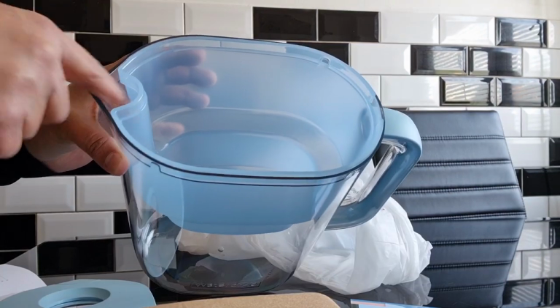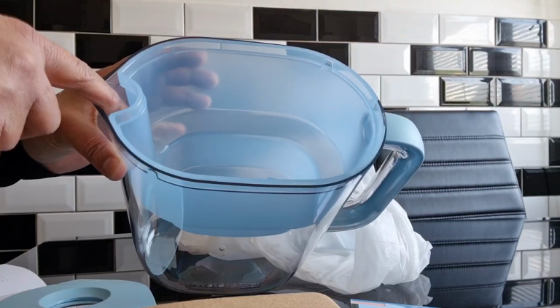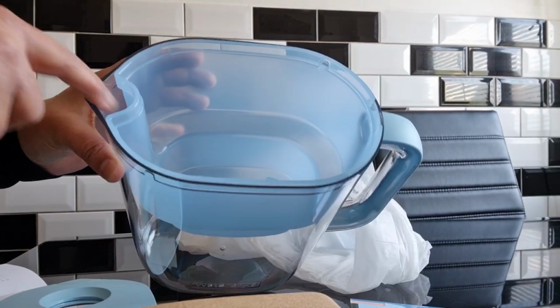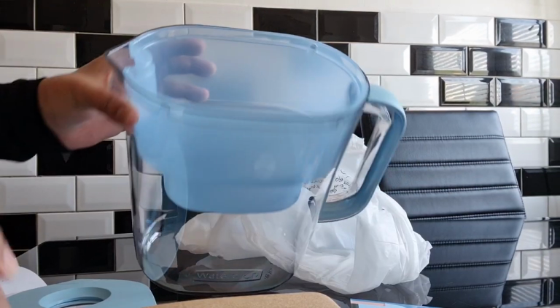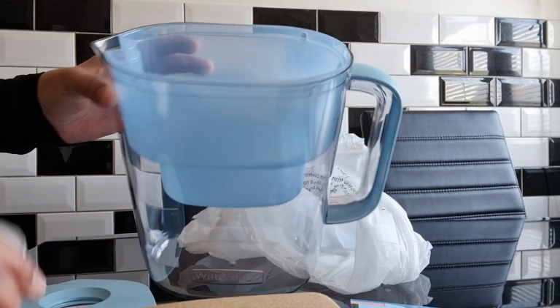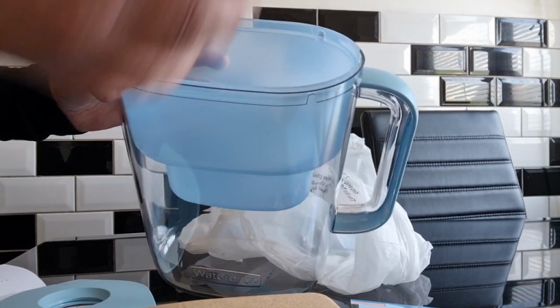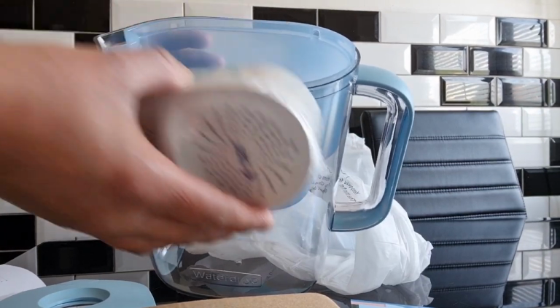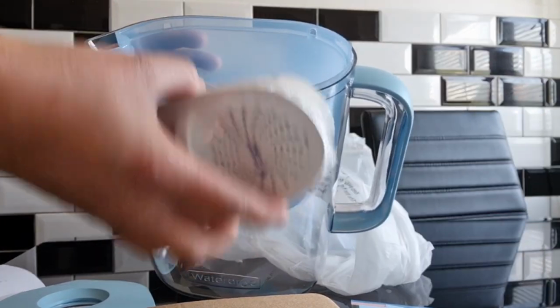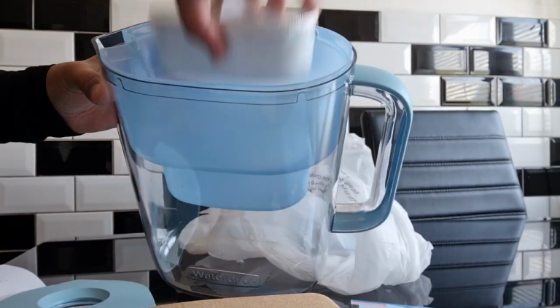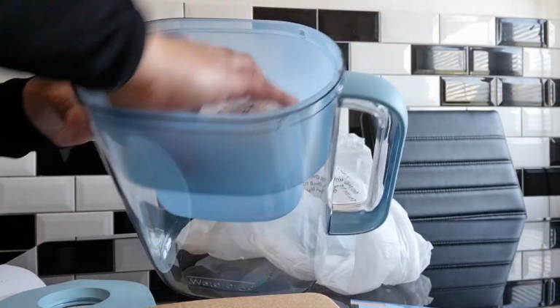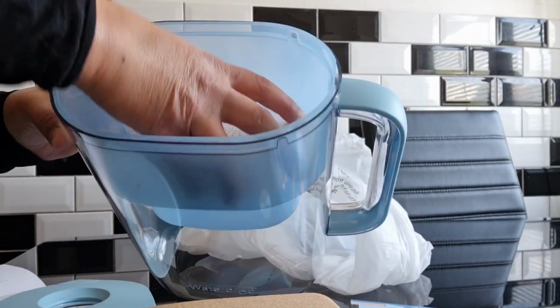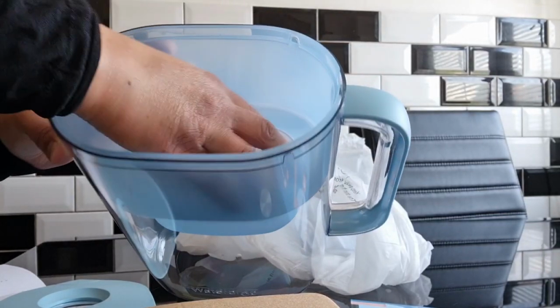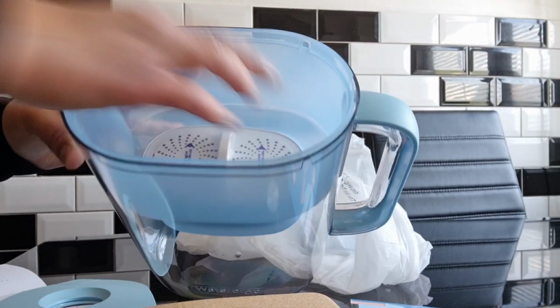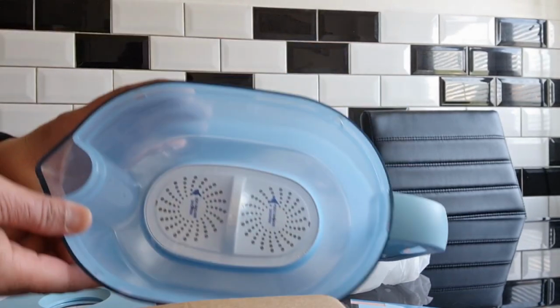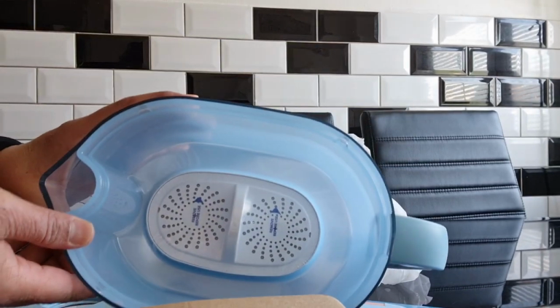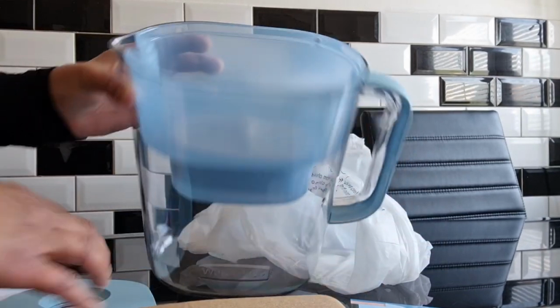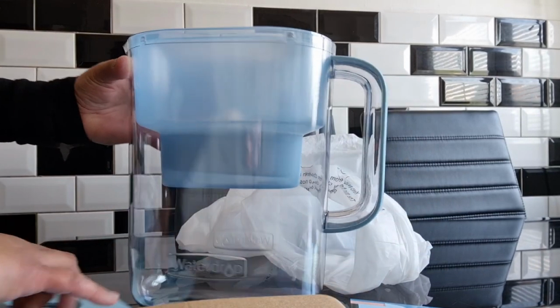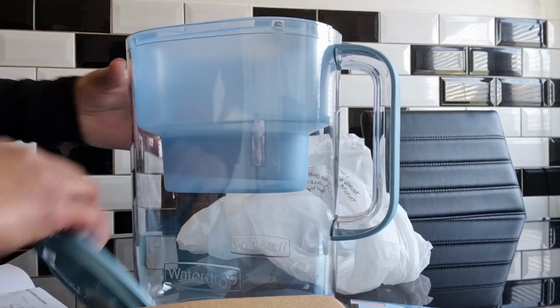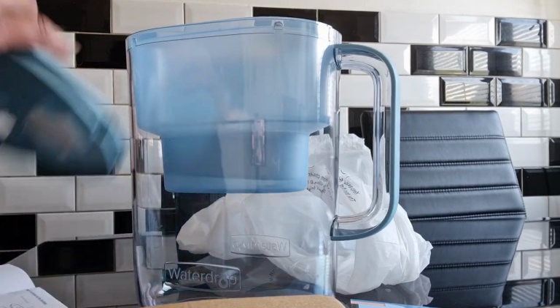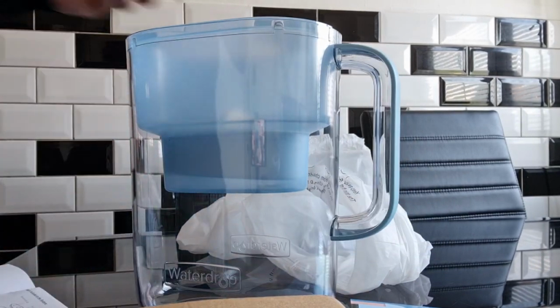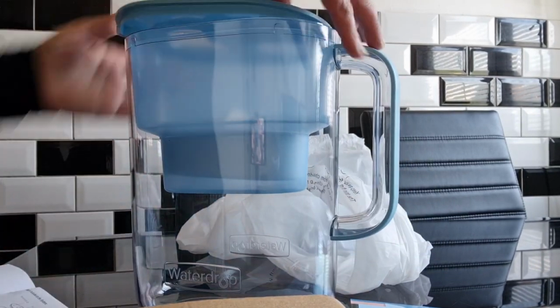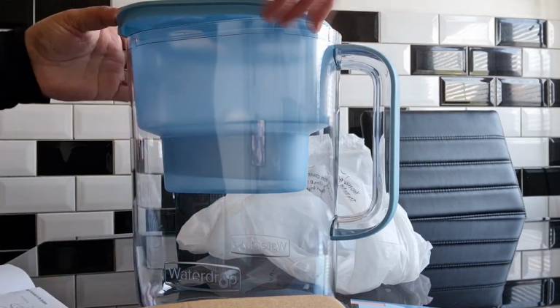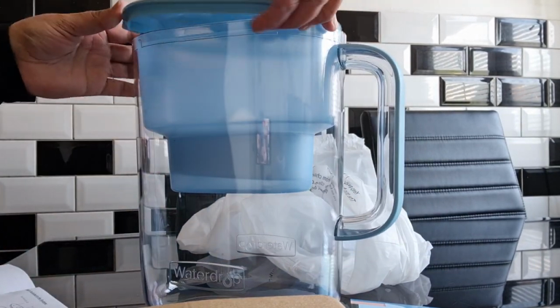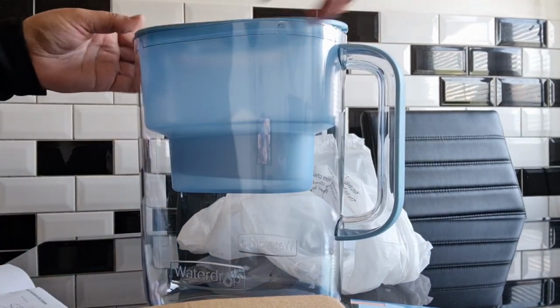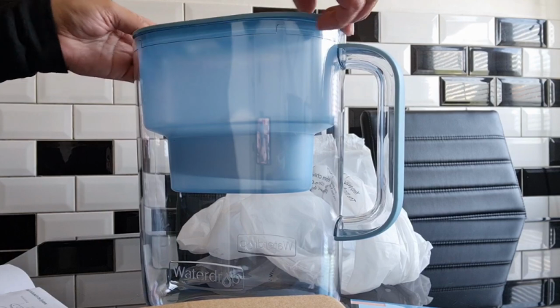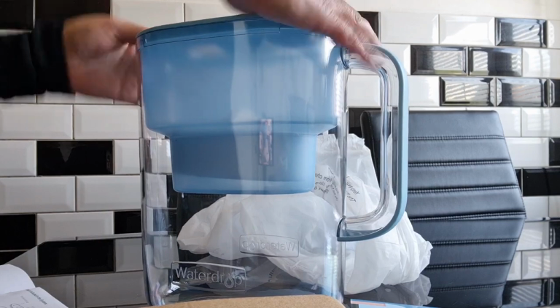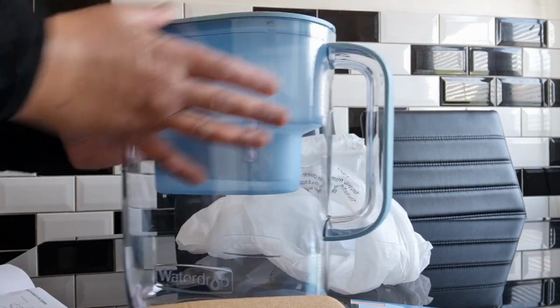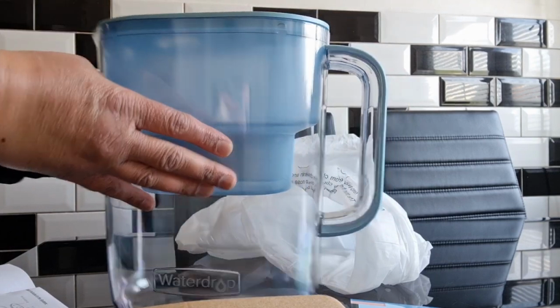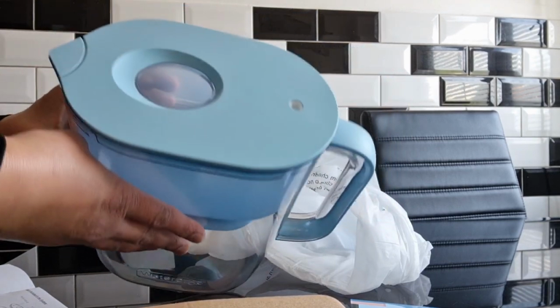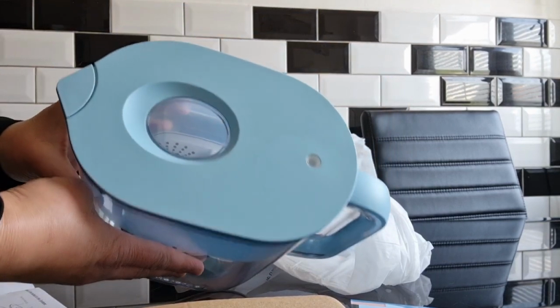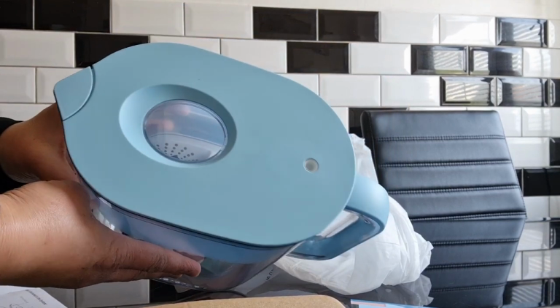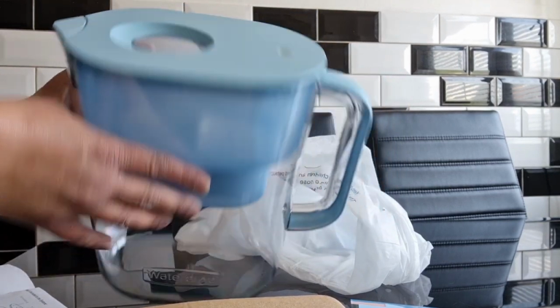Pop the inner jug in making sure the two line up, then pop the filter into the slot in the inner jug, put the lid on top and you'll hear a little click — that means it's all fitted securely. It's not going to fall off.